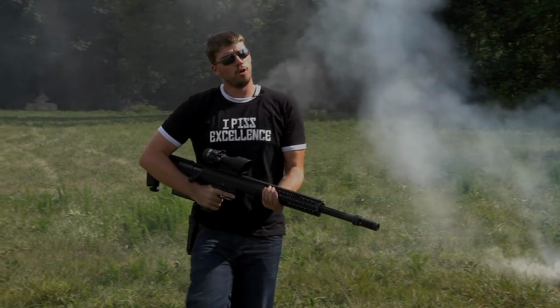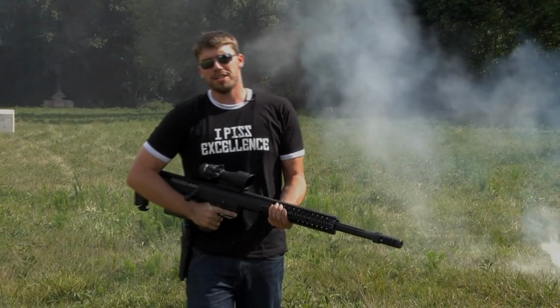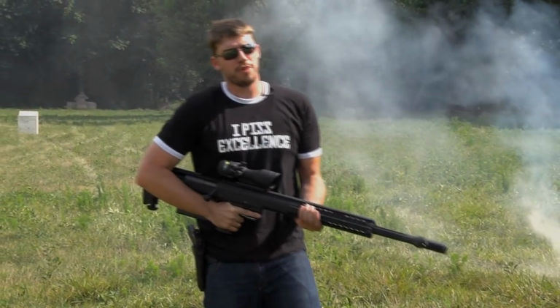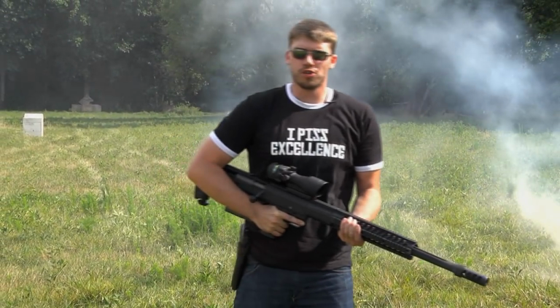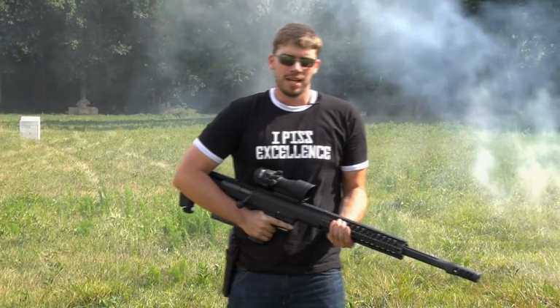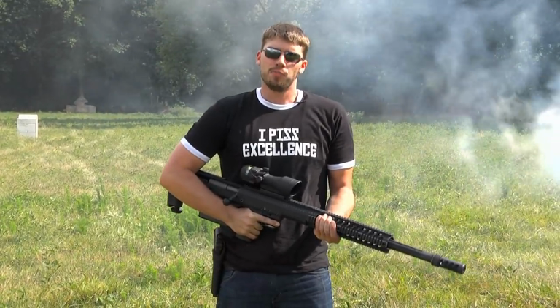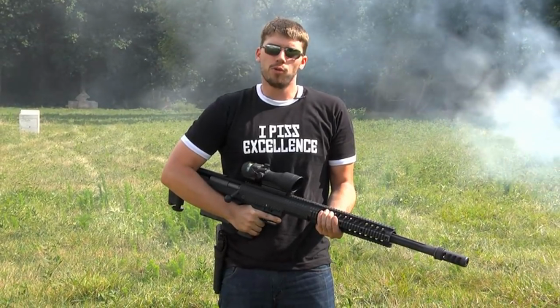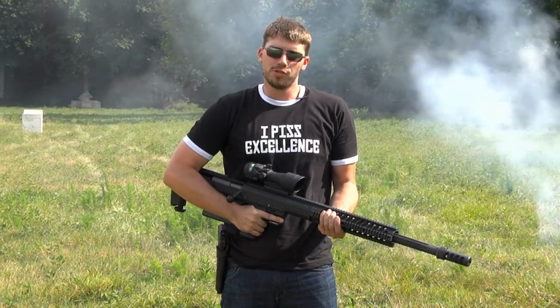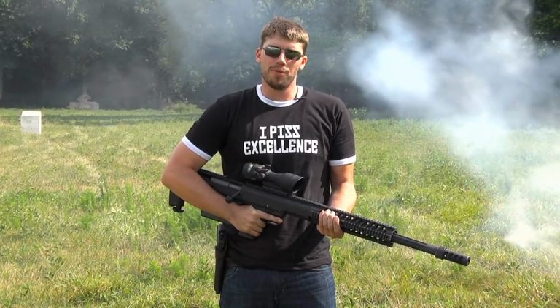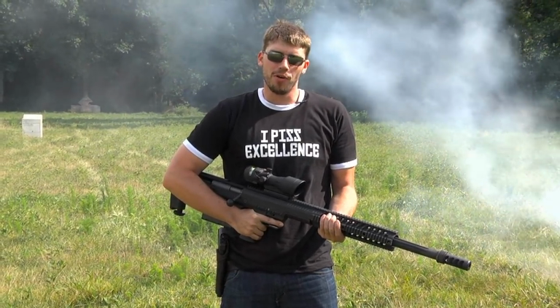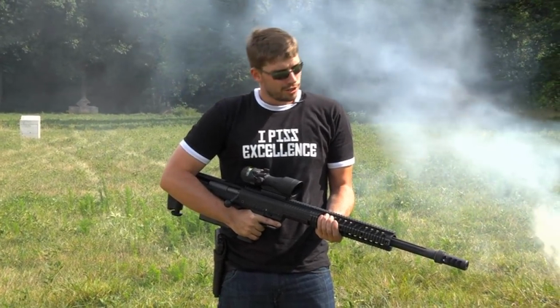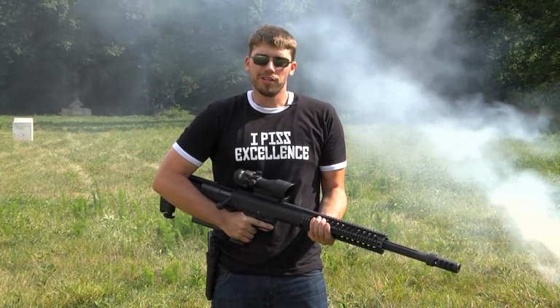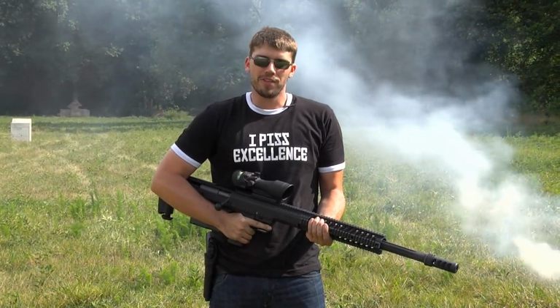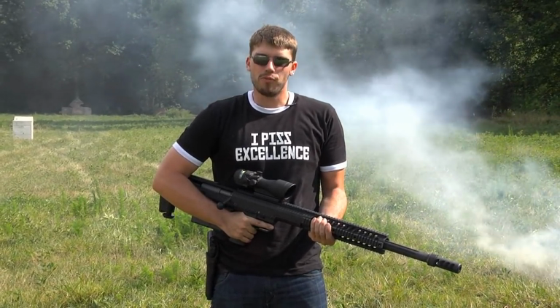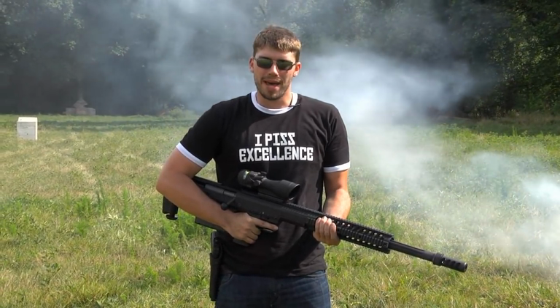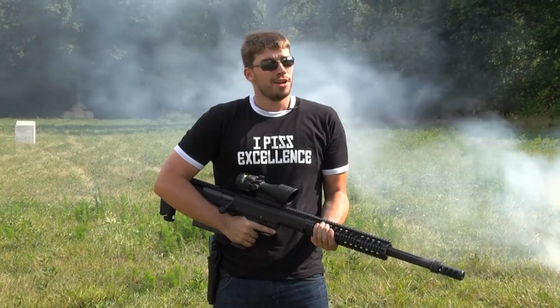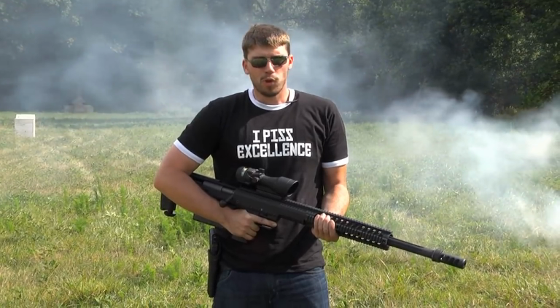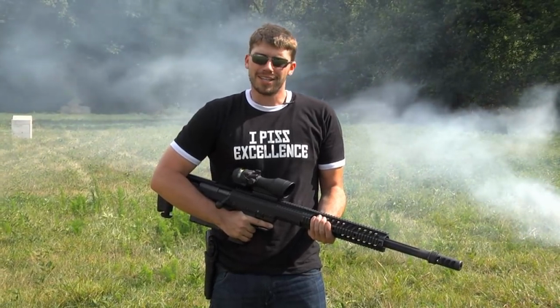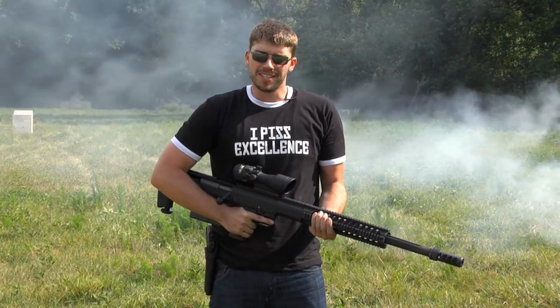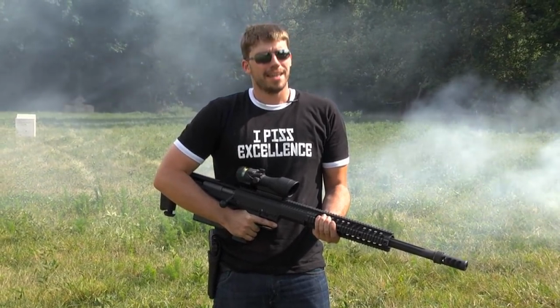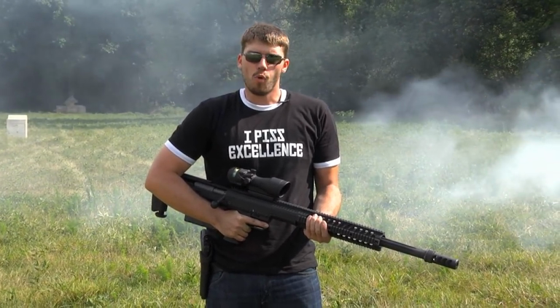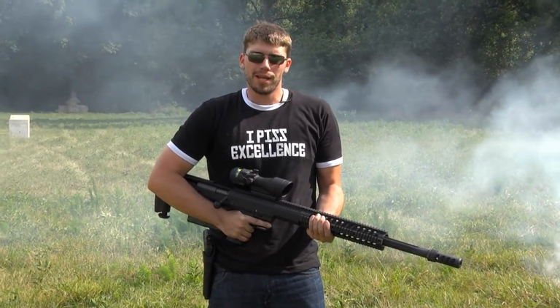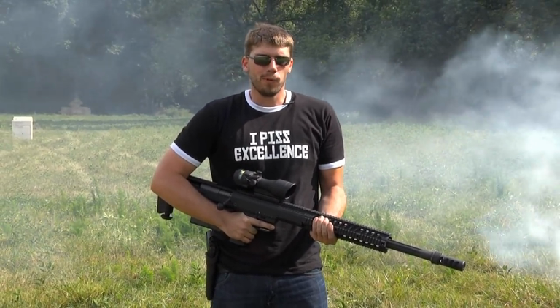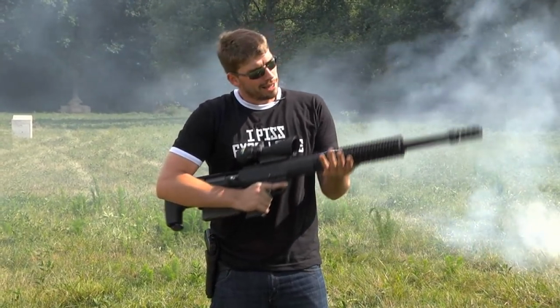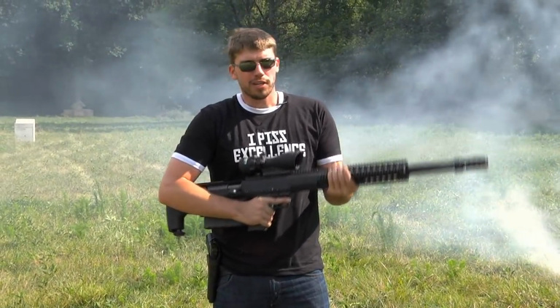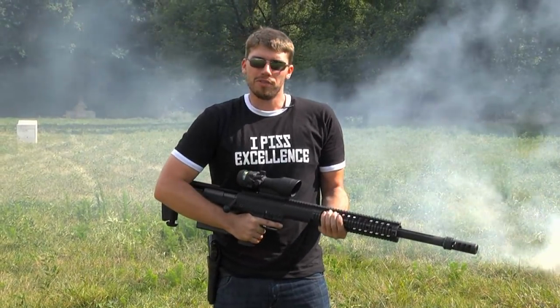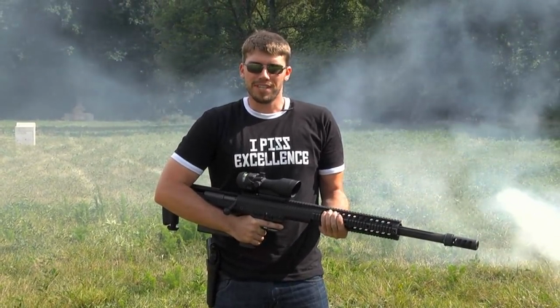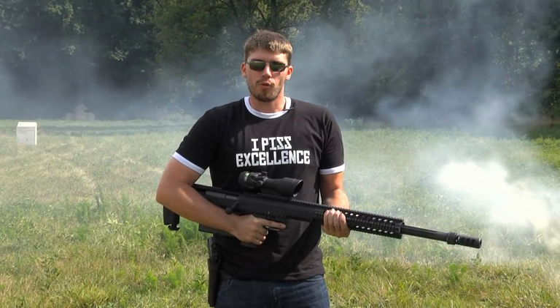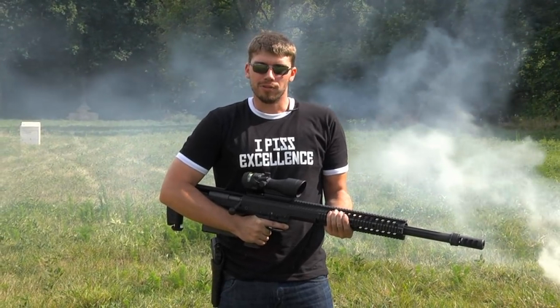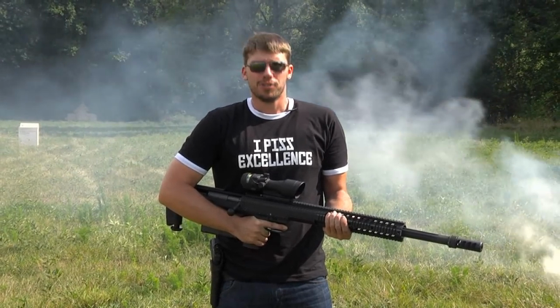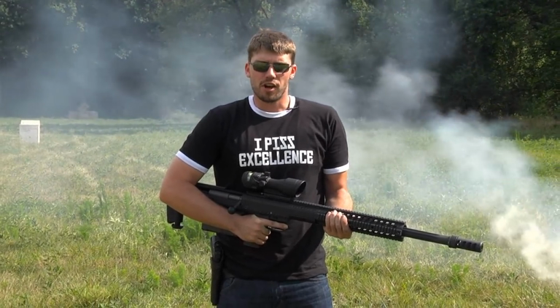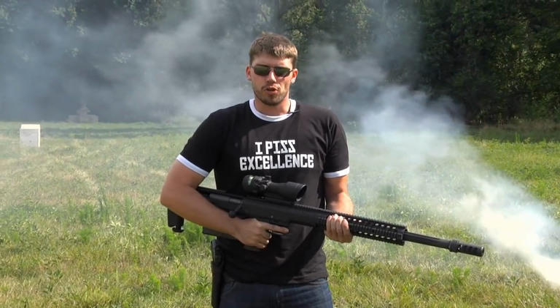Hello my friends, this is F.E.S. Russia. It's been a little while since we put up a video, so we're going to start this one off with a bang. I'm going to blow up a lot of stuff, take out some watermelon people, and I'm doing it all with this .50 caliber rifle. So let's start the show.